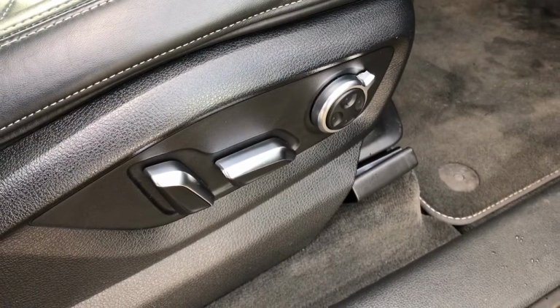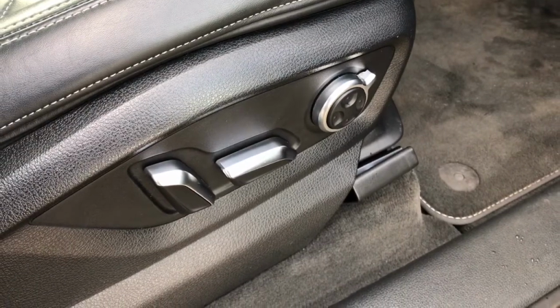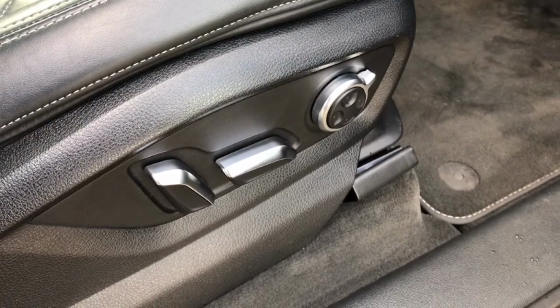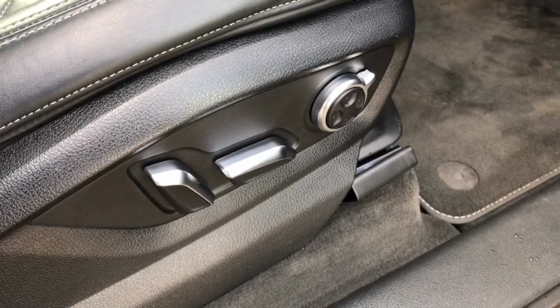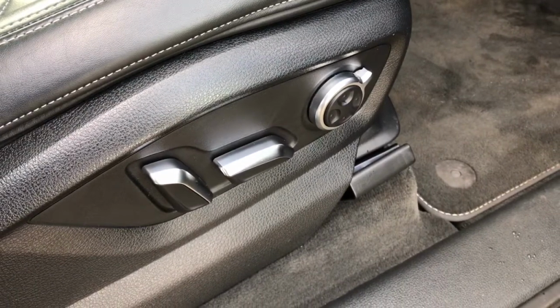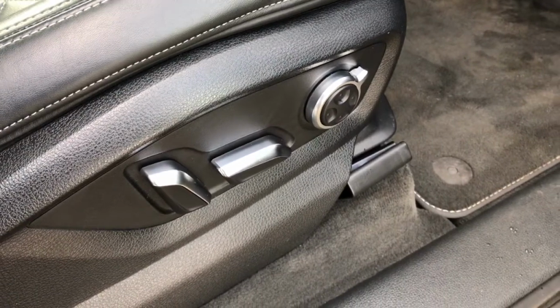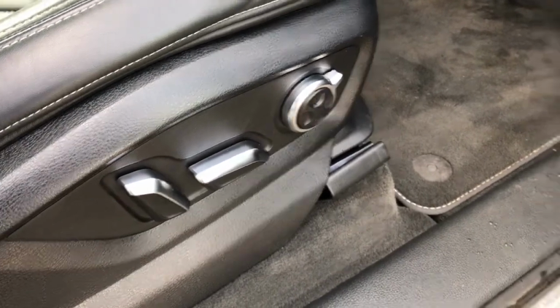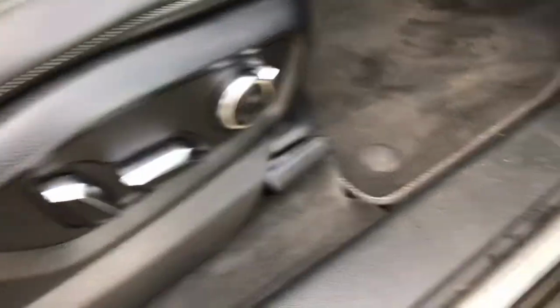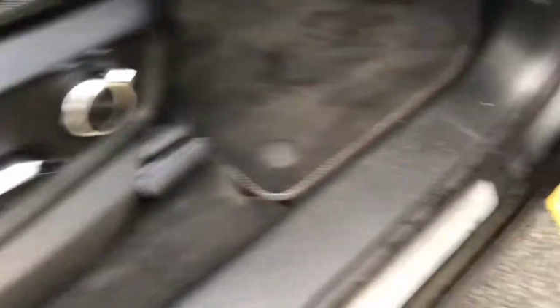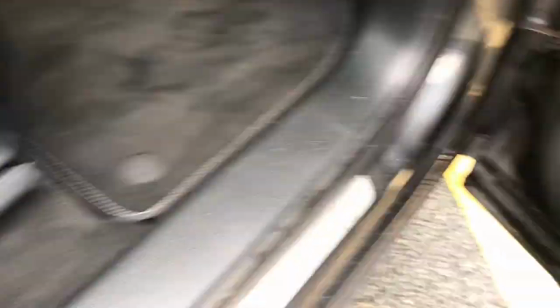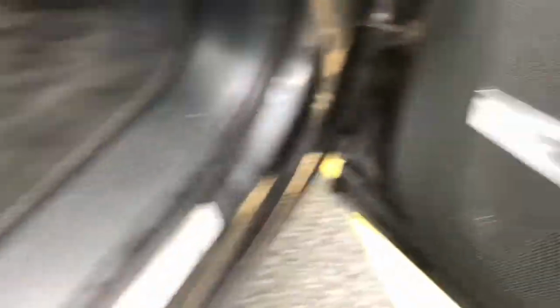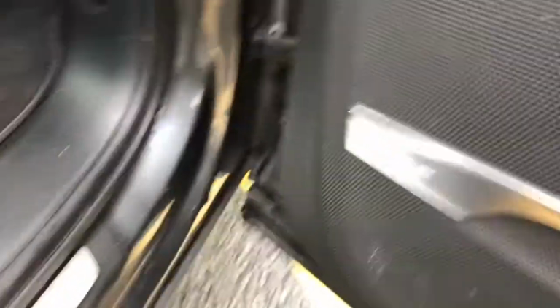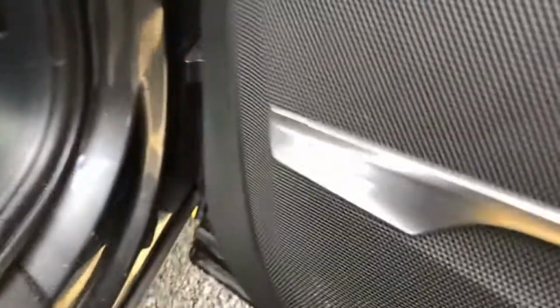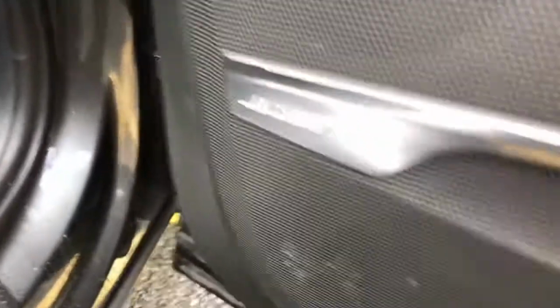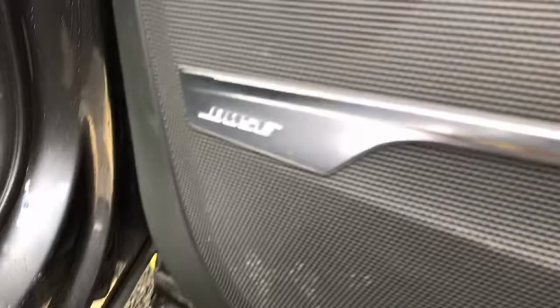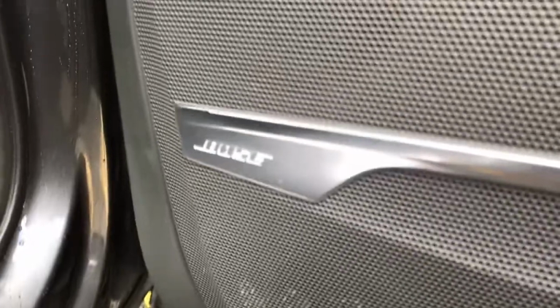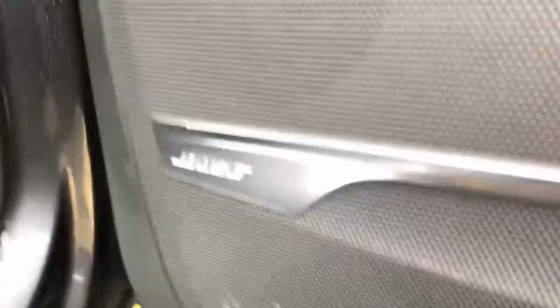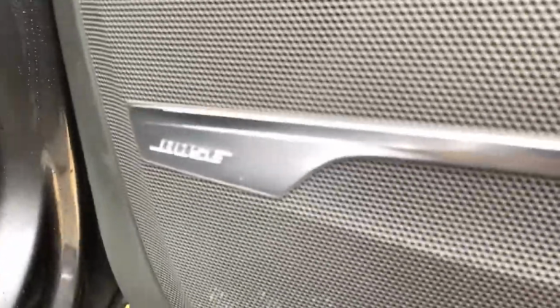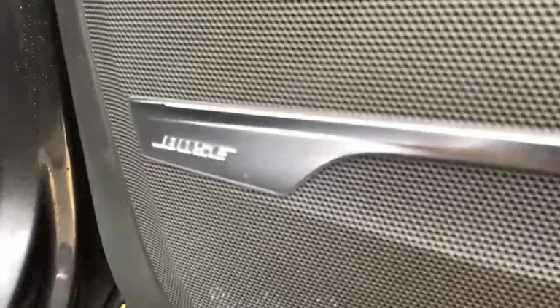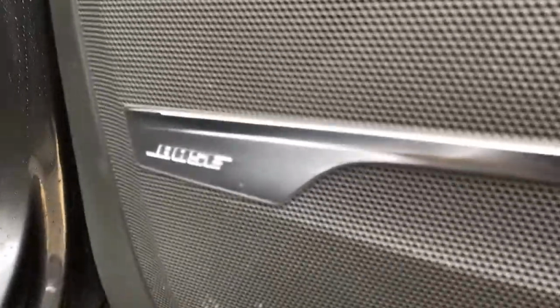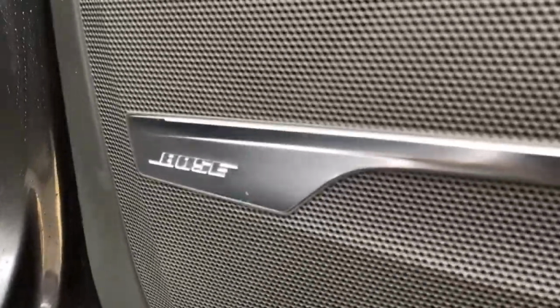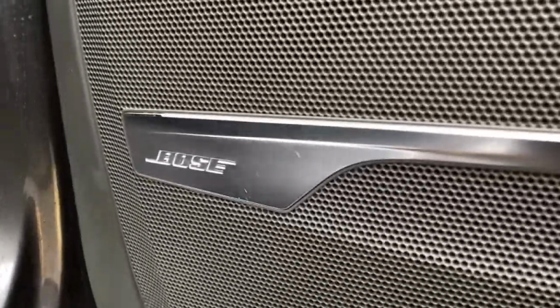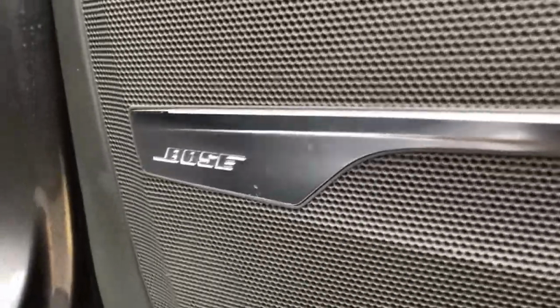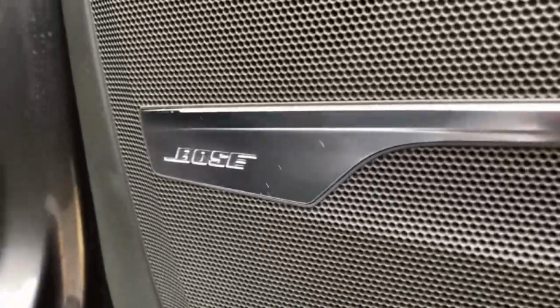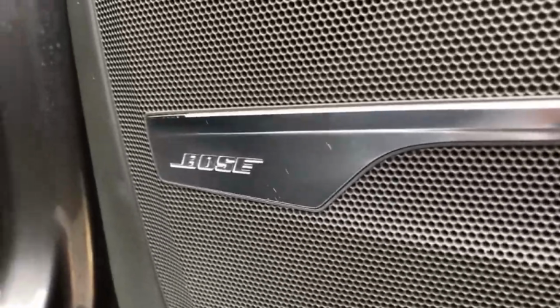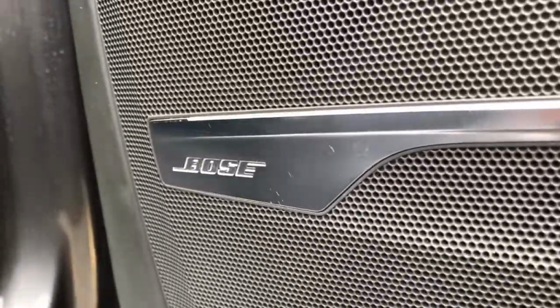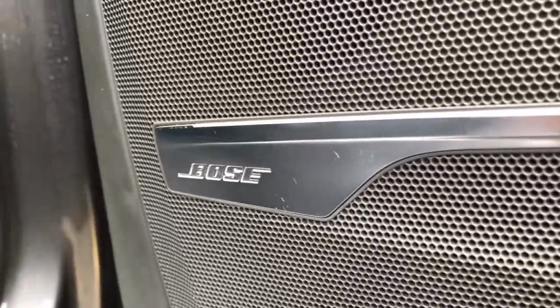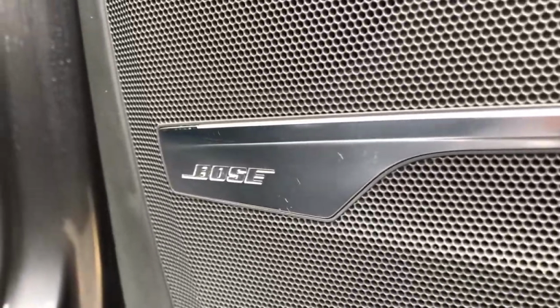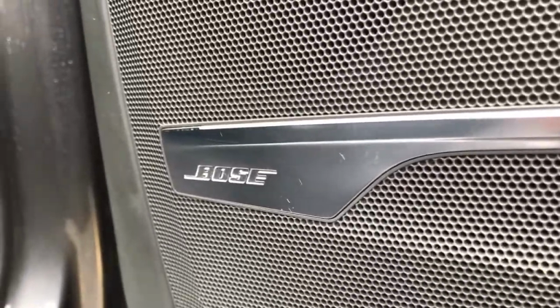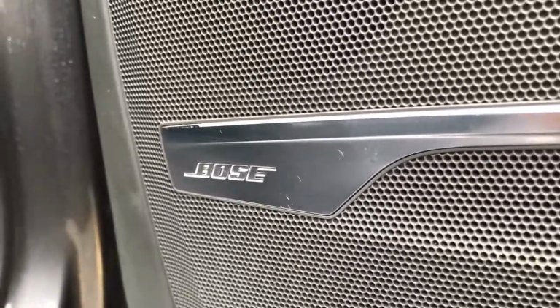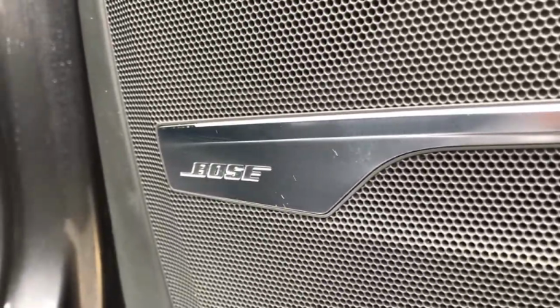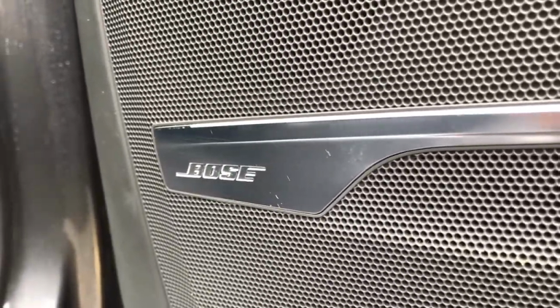This vehicle also features the Bose 3D surround sound system with the Bose badging on all speakers in the interior of the vehicle.